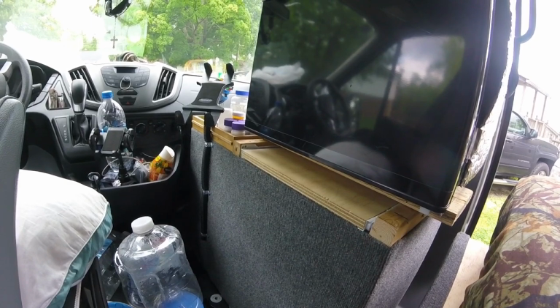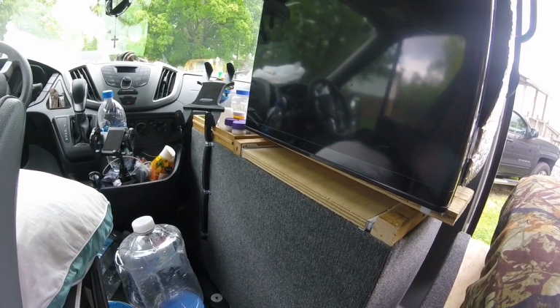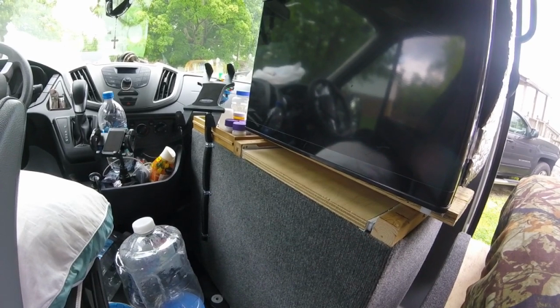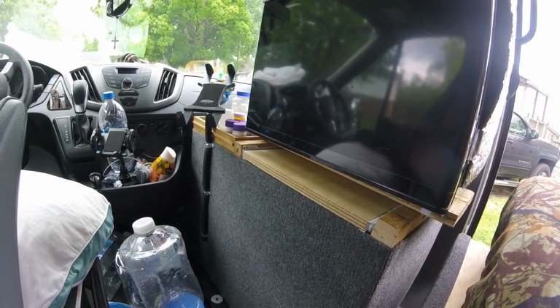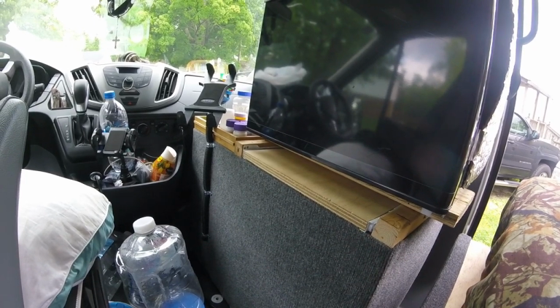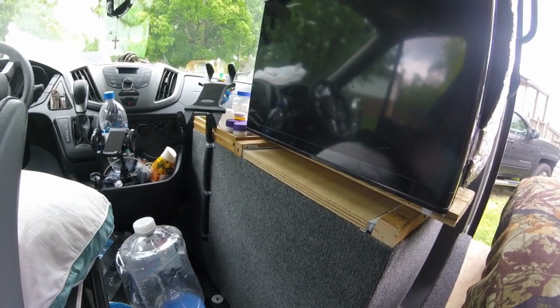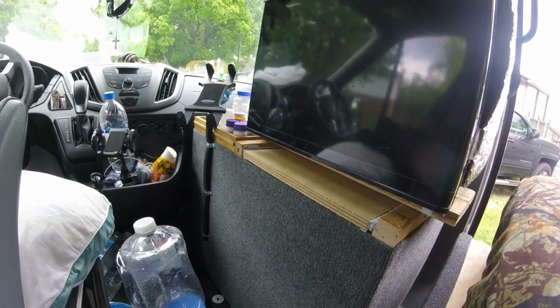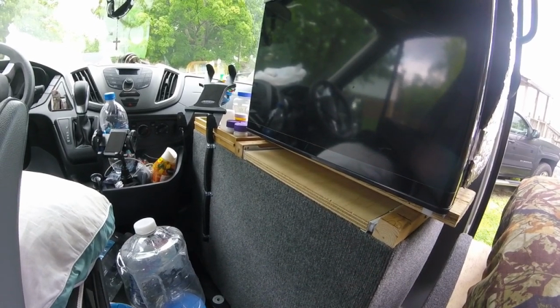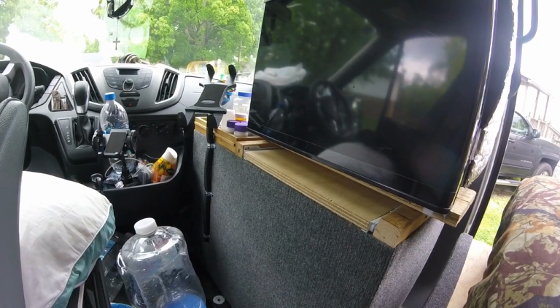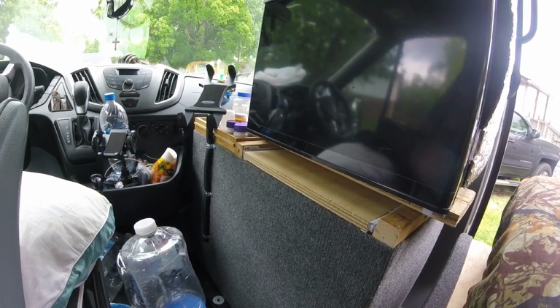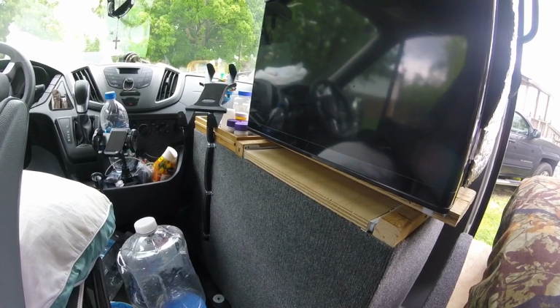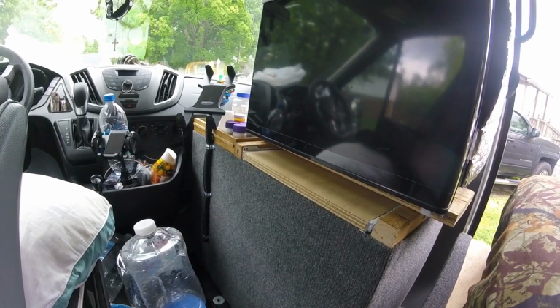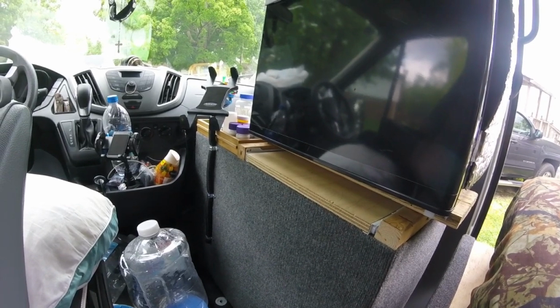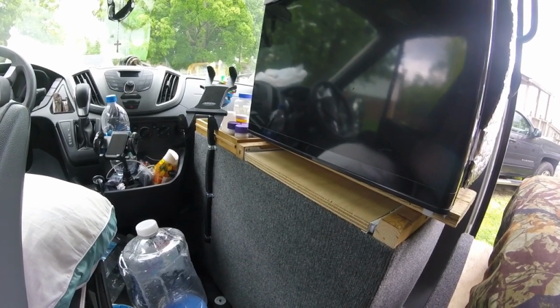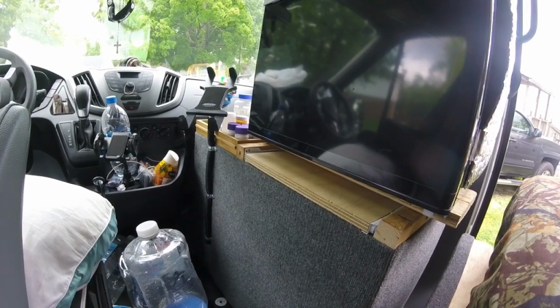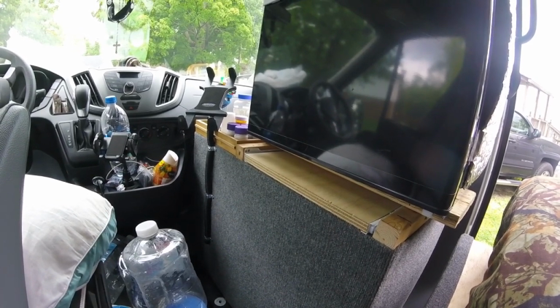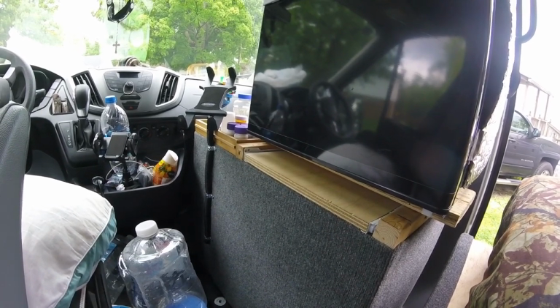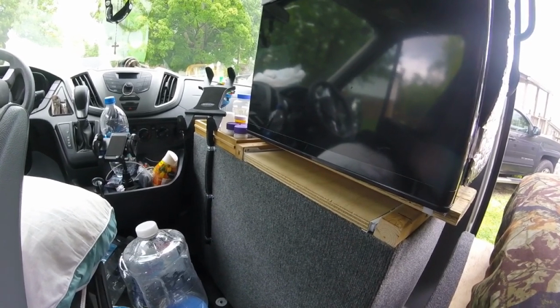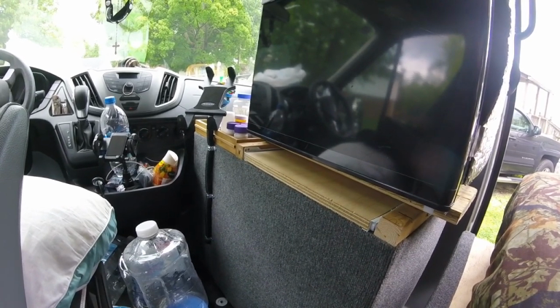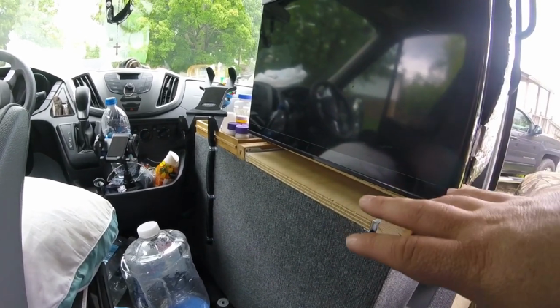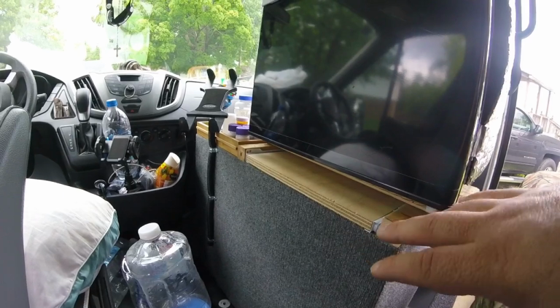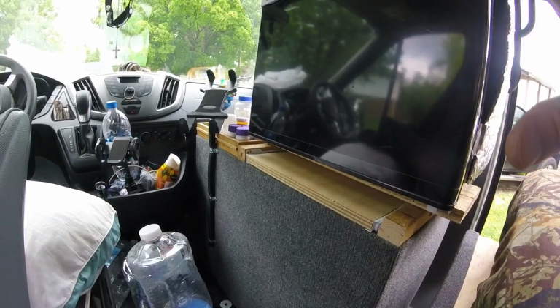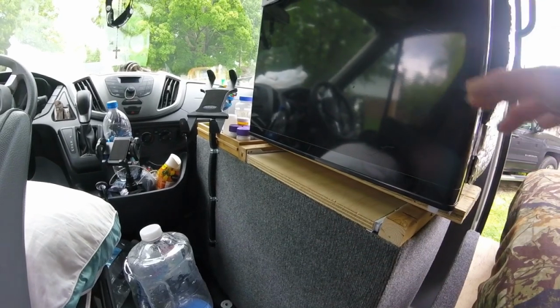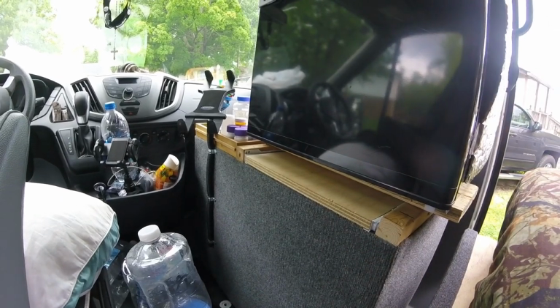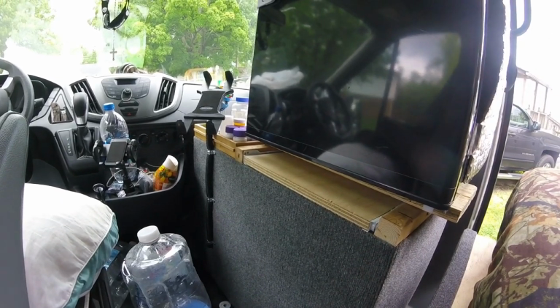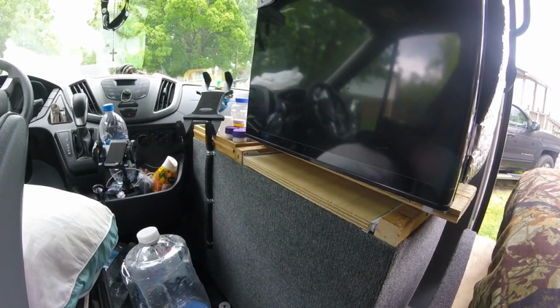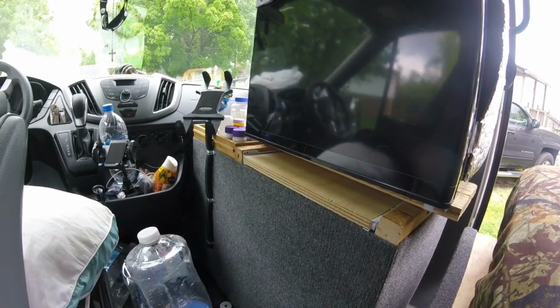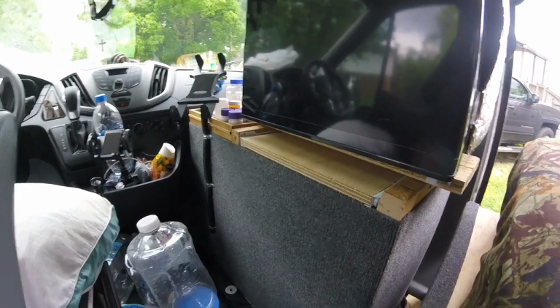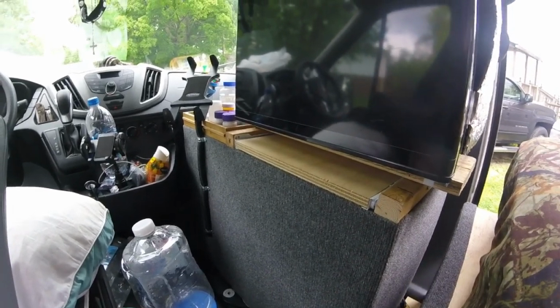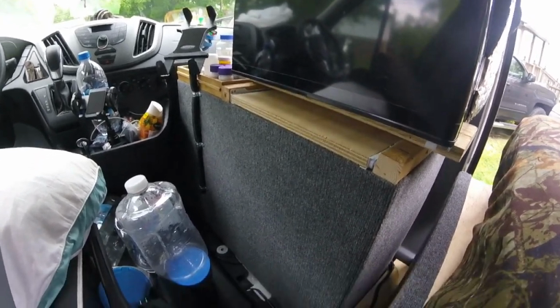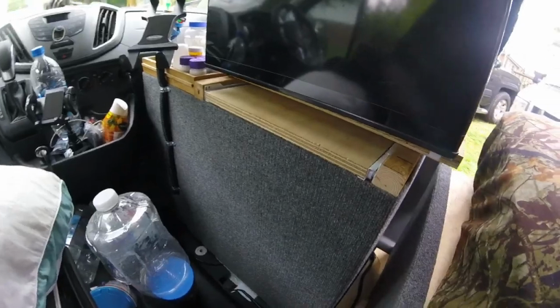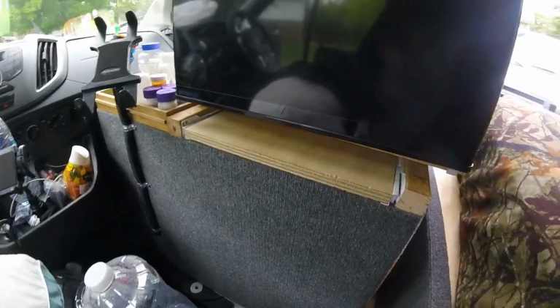I didn't want to put the generator on a mount in the back until I find one that I like. I do not run the generator inside the van — it's just where it goes when it's being stored. So I built this box.